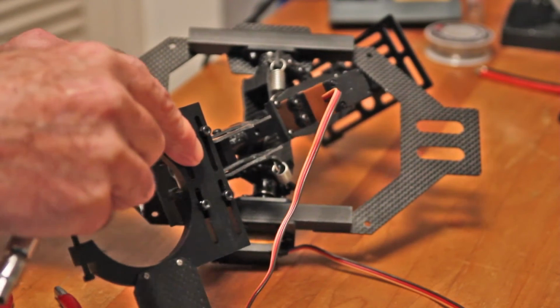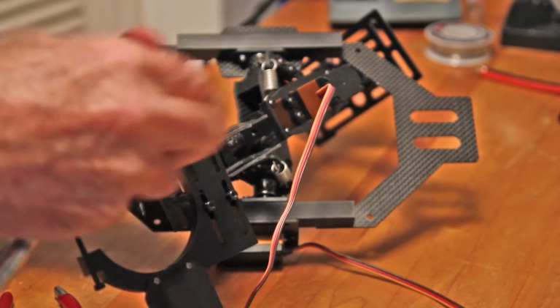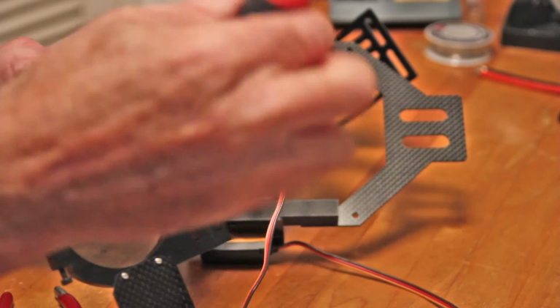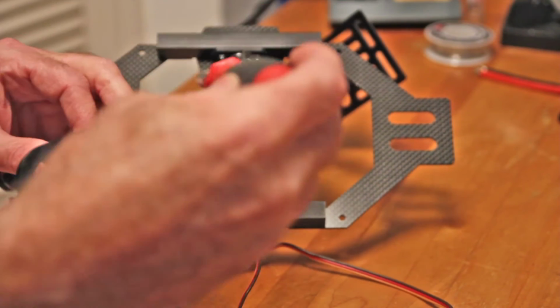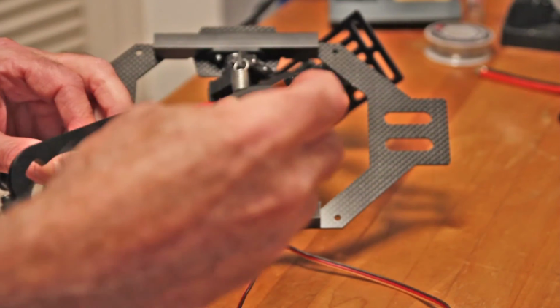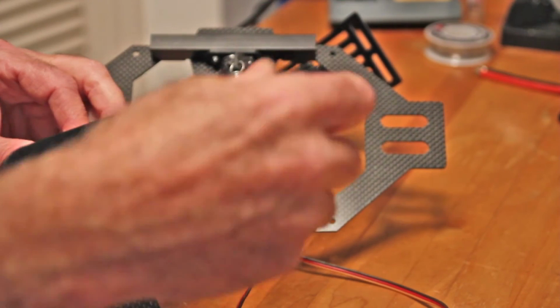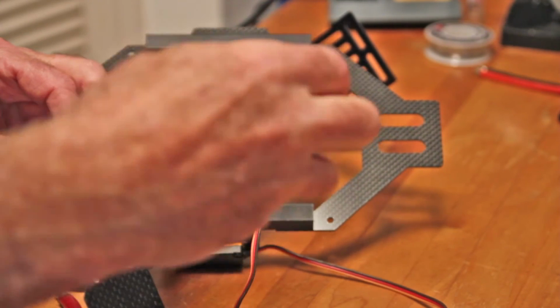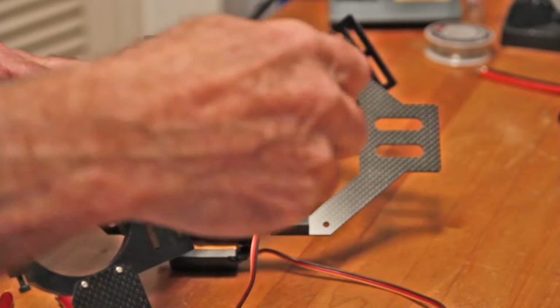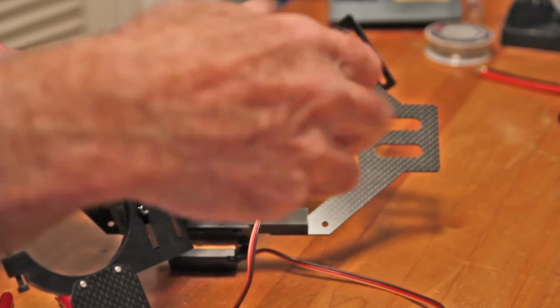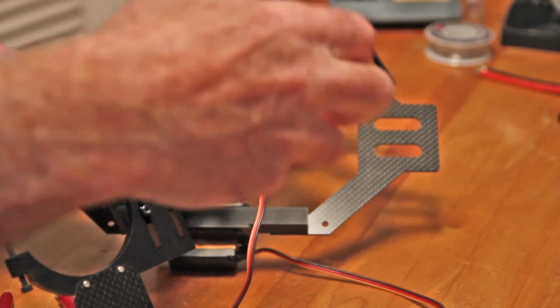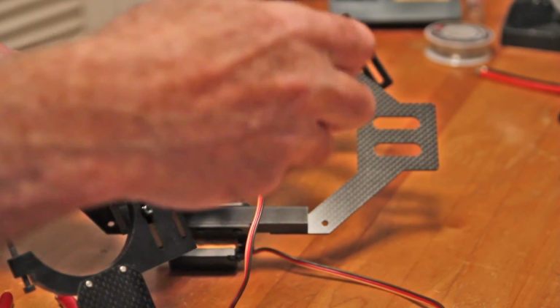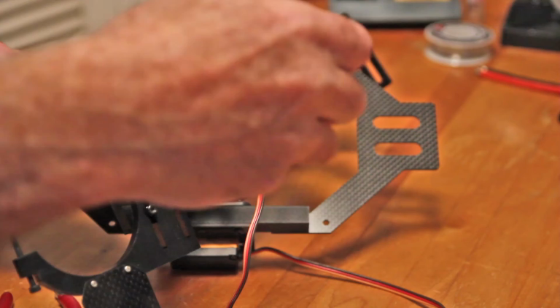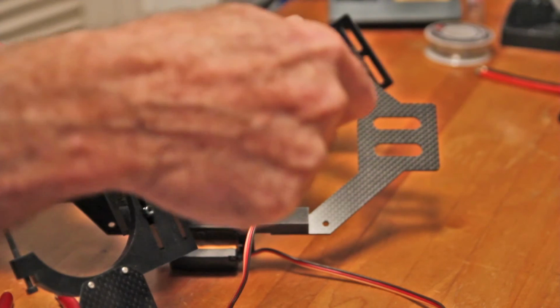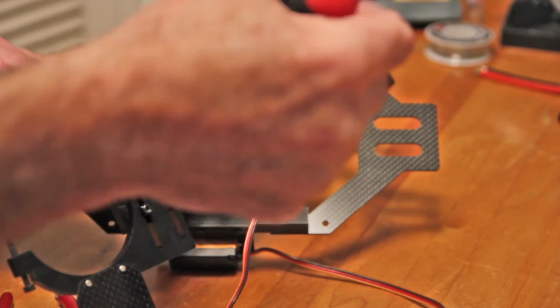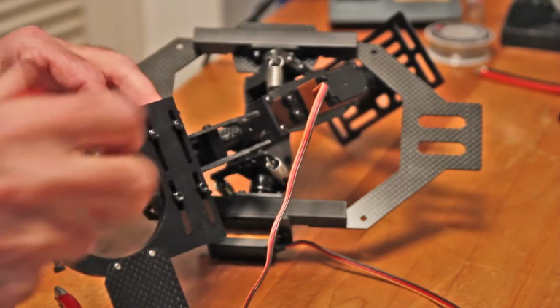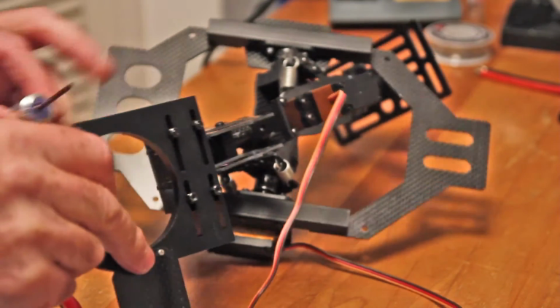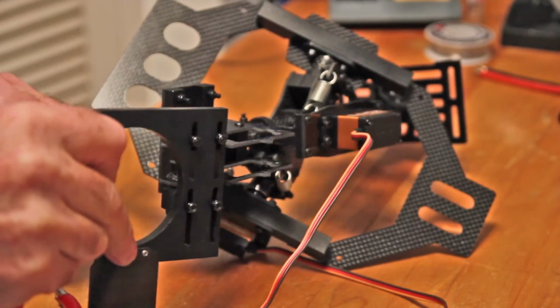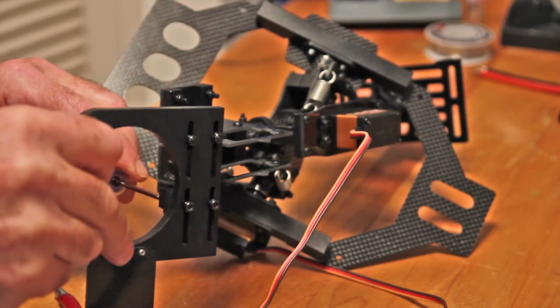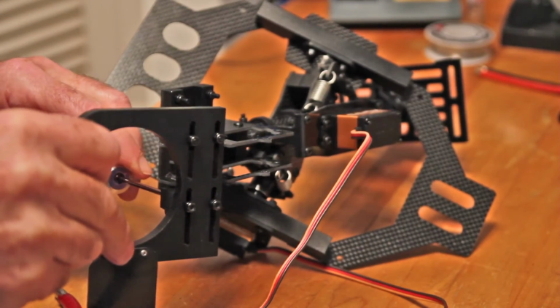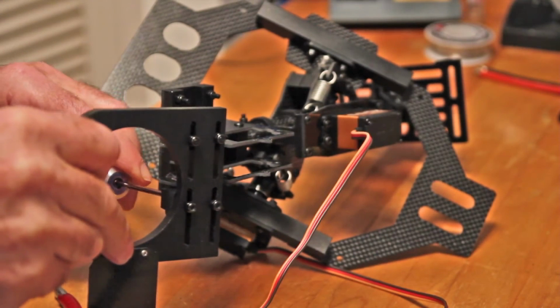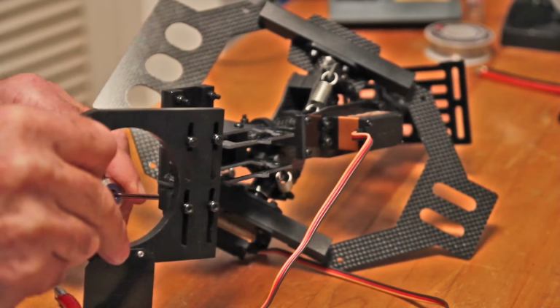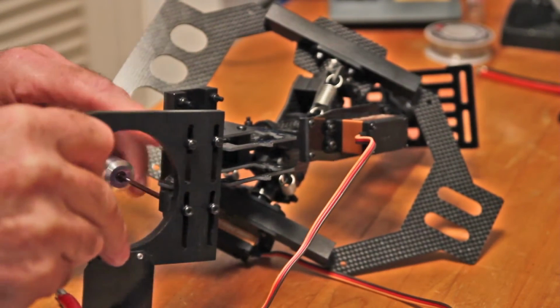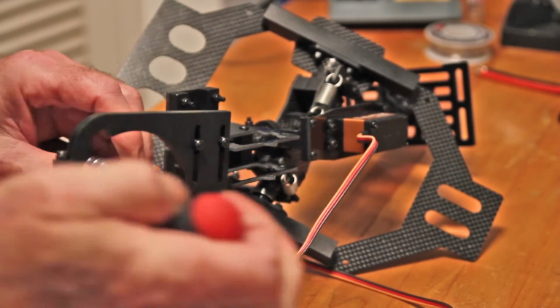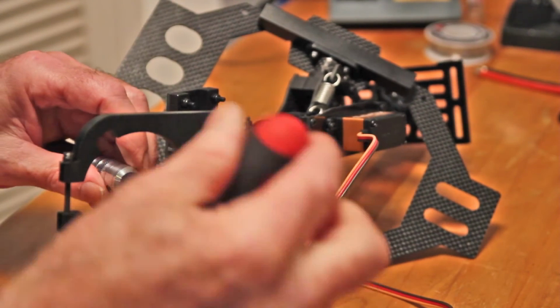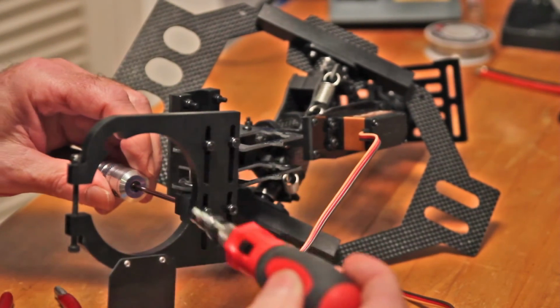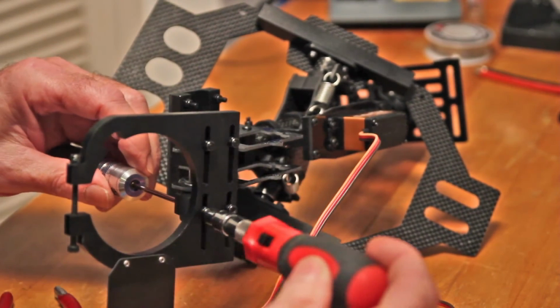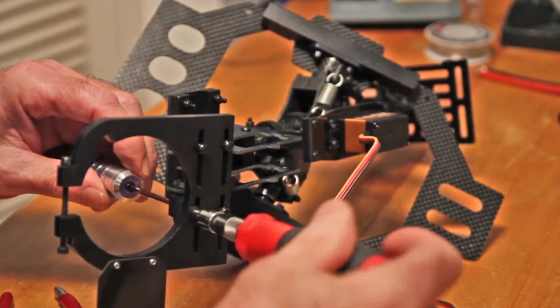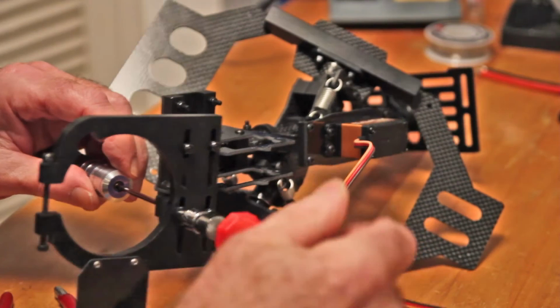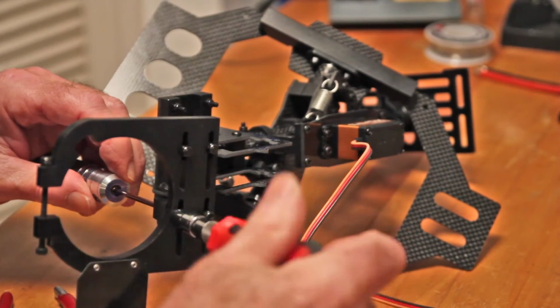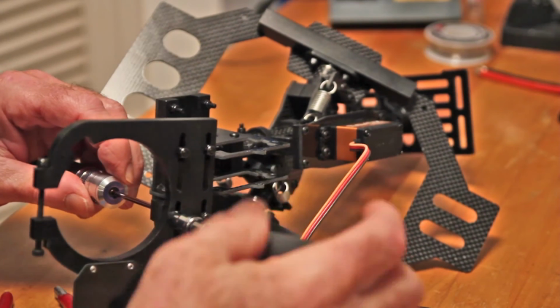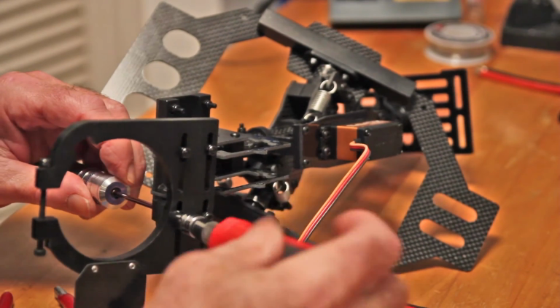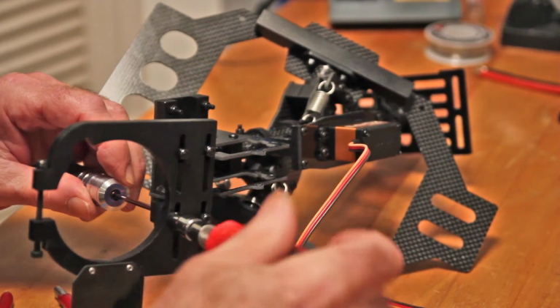I'm not sure how tight to make these — it's got a nice soft rubber piece under there so I'm not going to over-tighten these because I think it's isolating the camera somewhat.